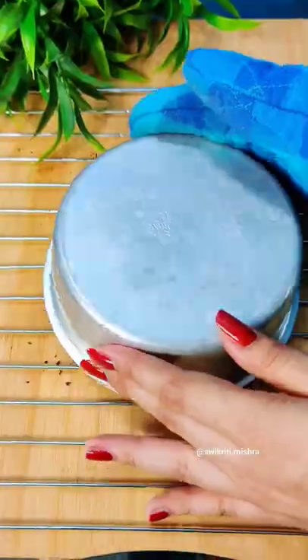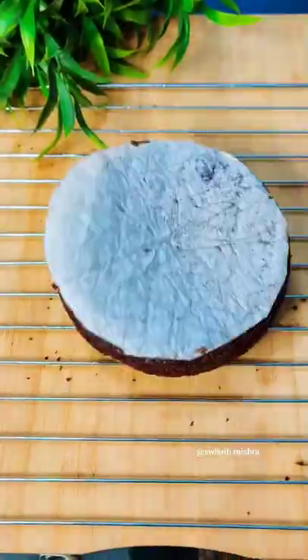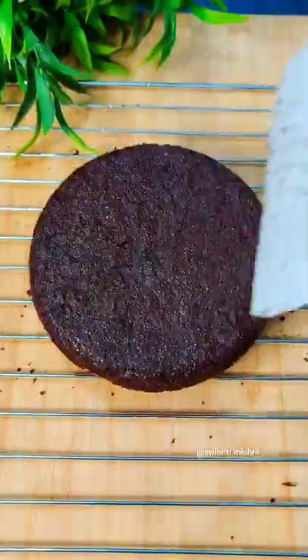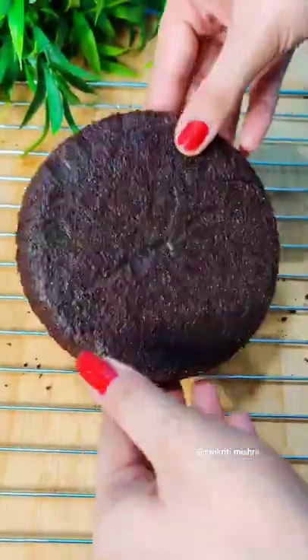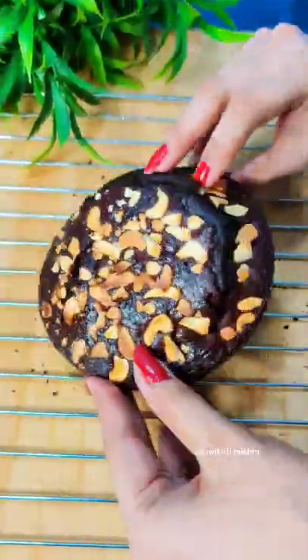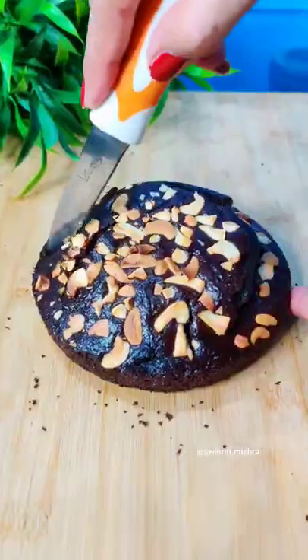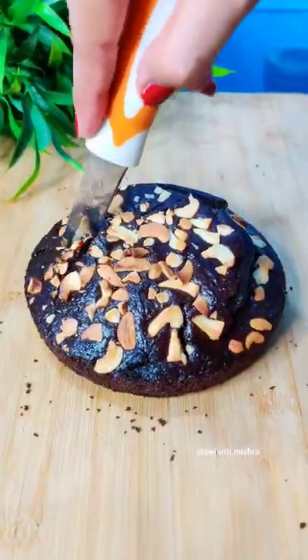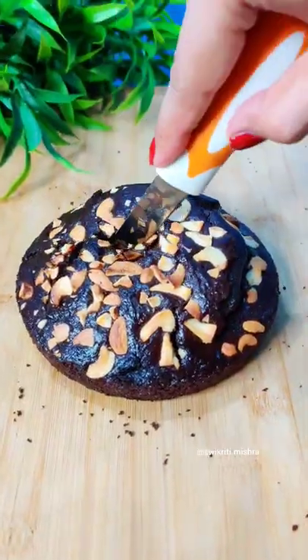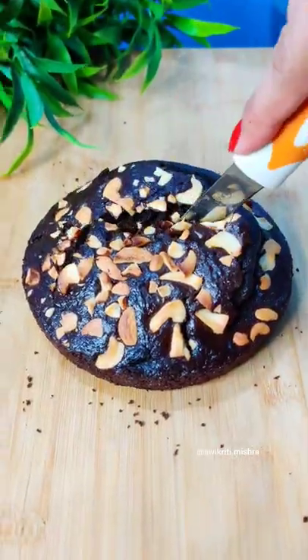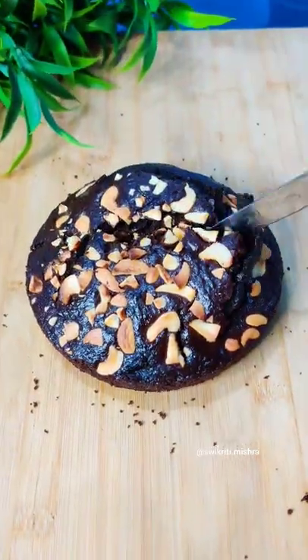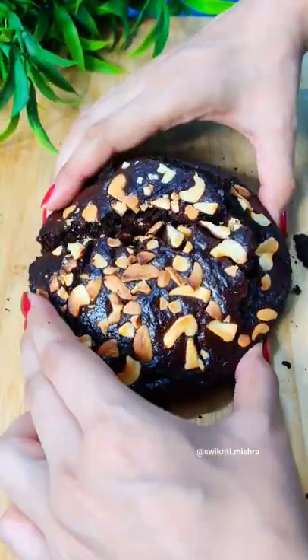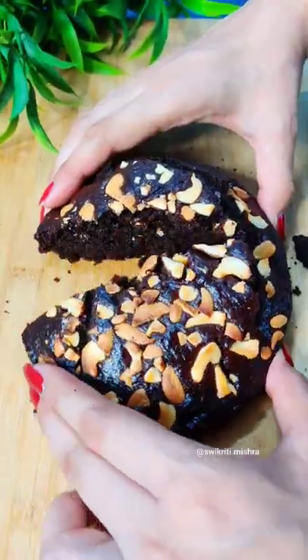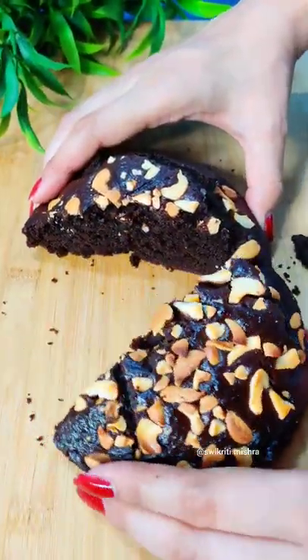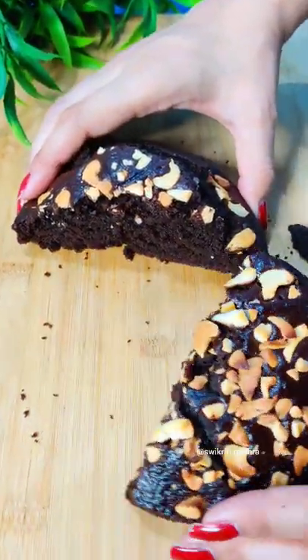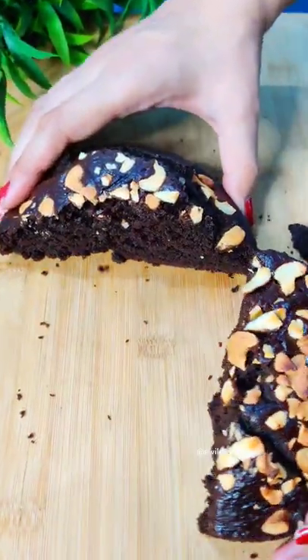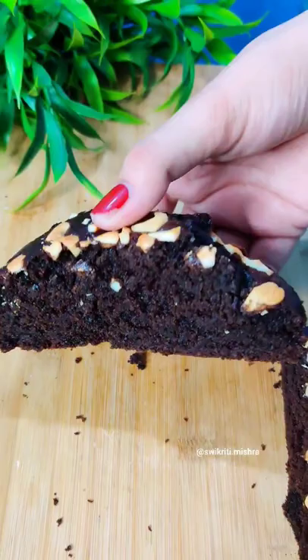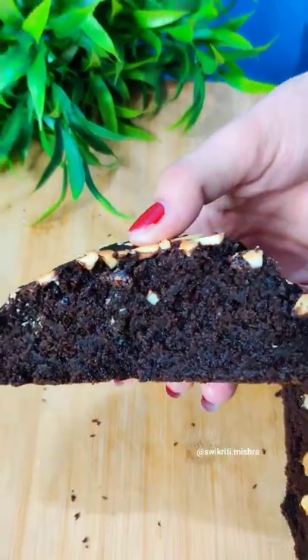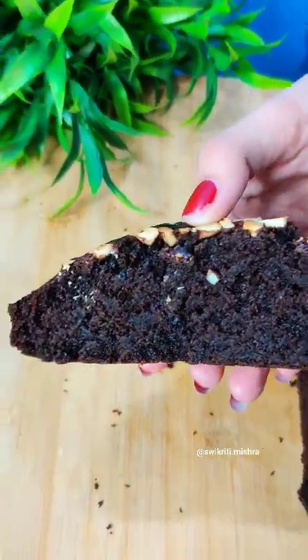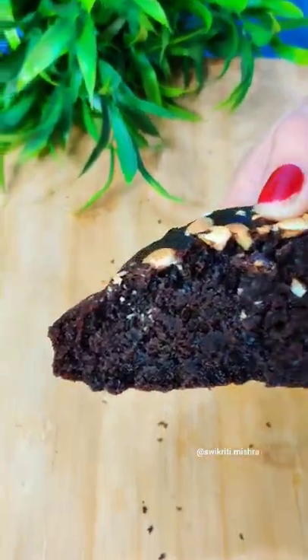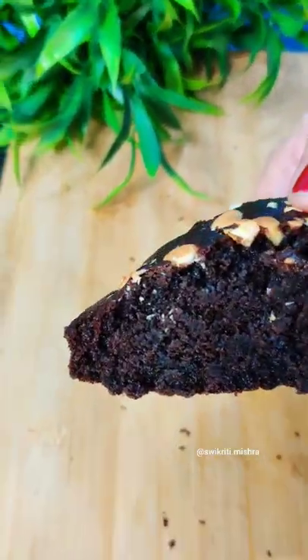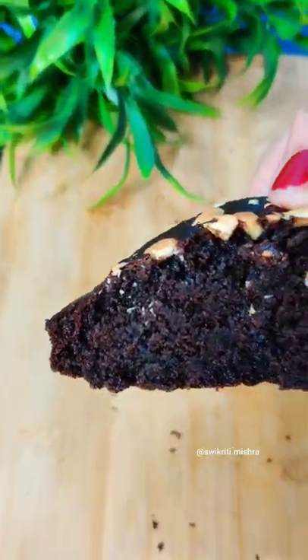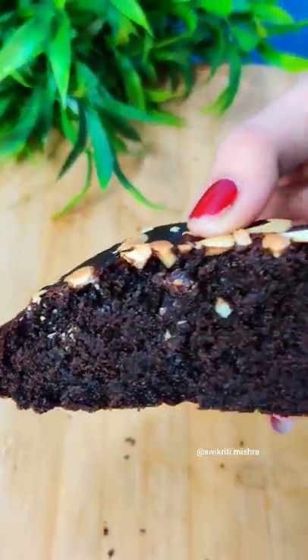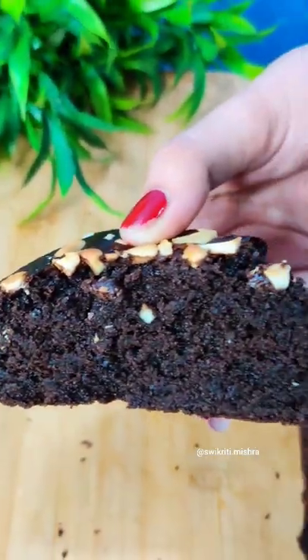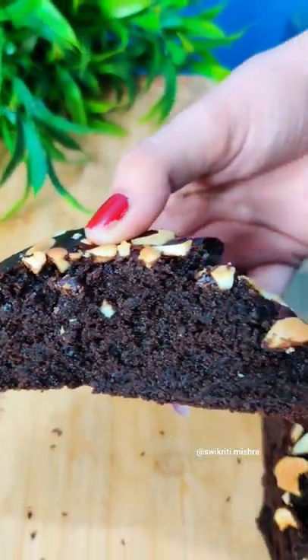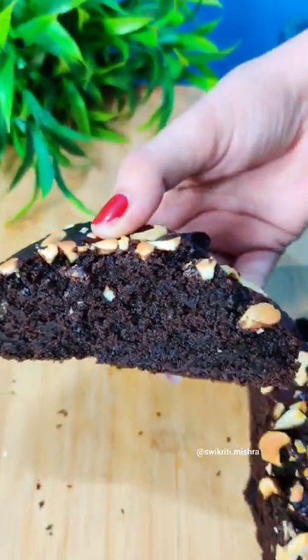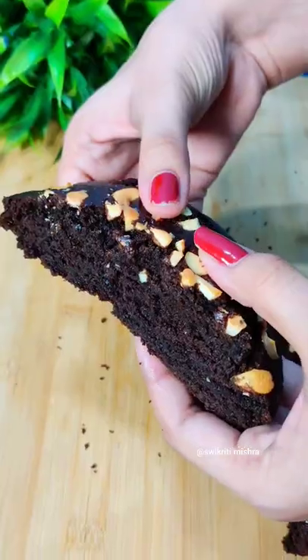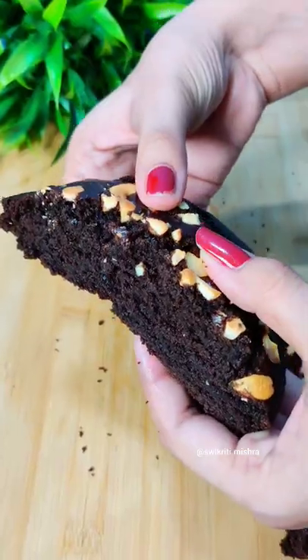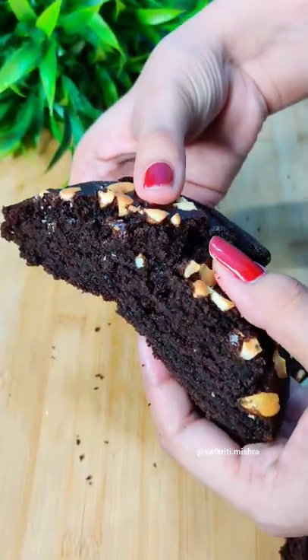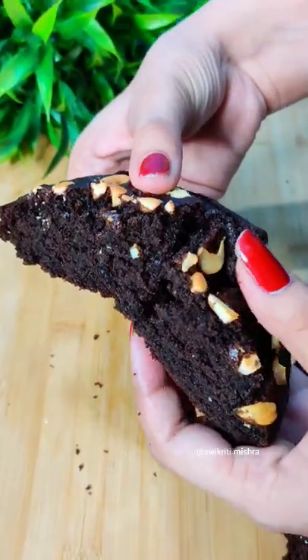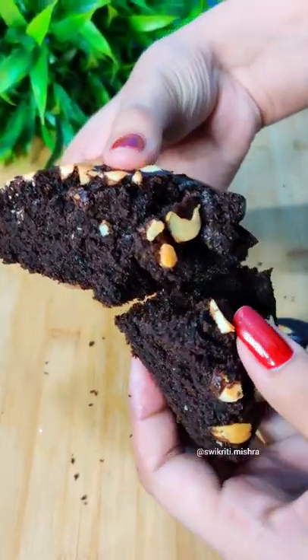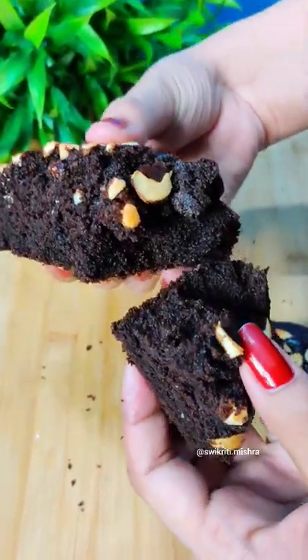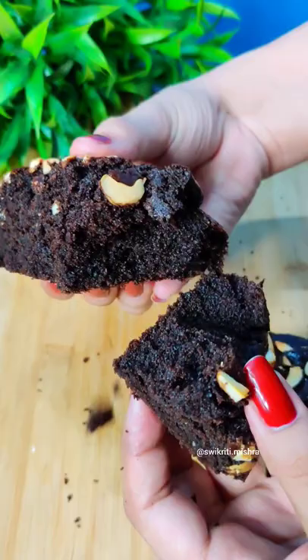Let's cut it from inside — it was very soft and very fuzzy, it was very tasty. If you want to see the batter recipe, please share and like the channel and subscribe!